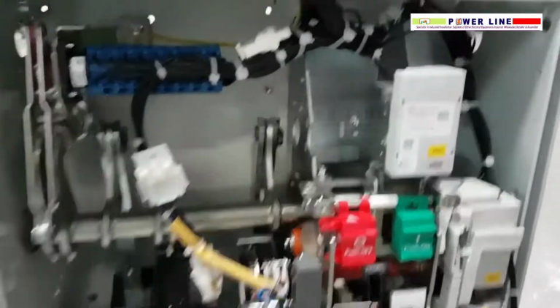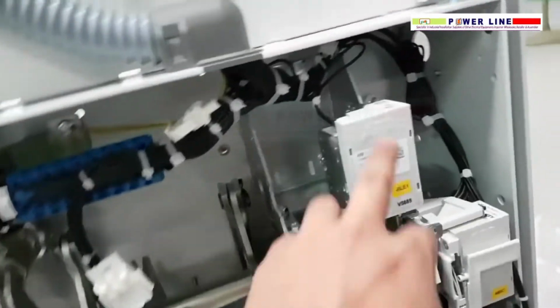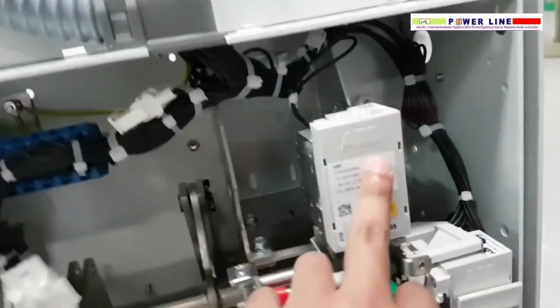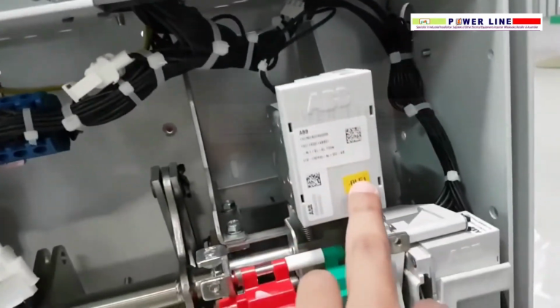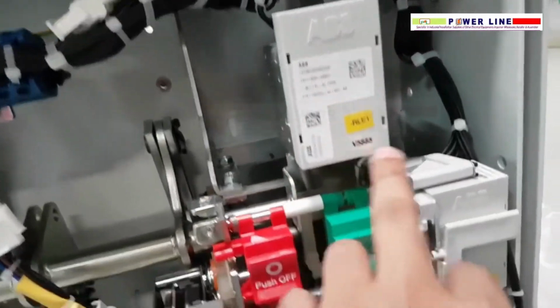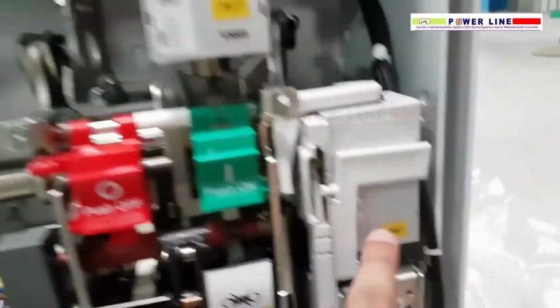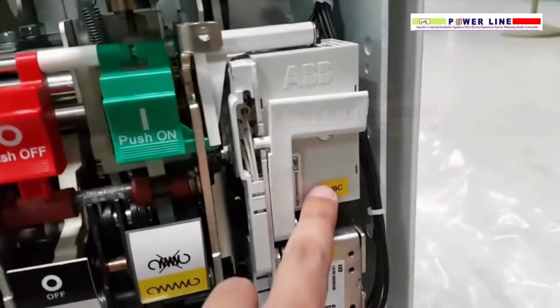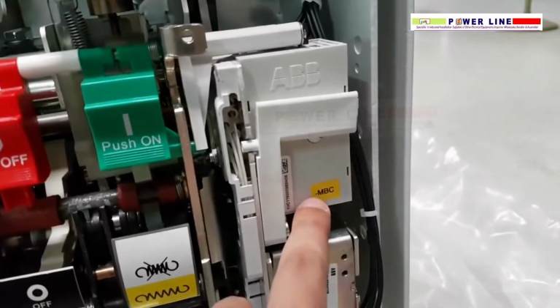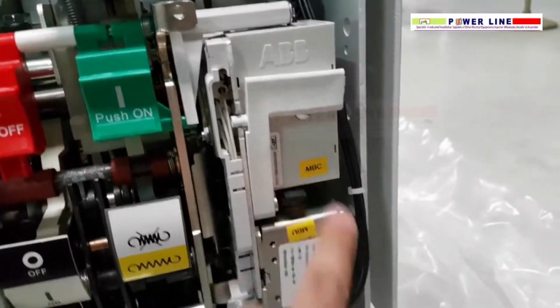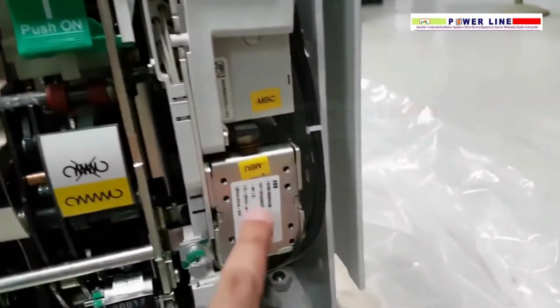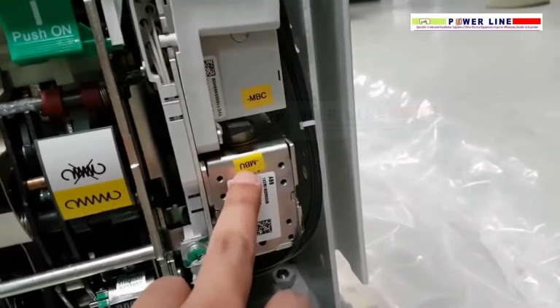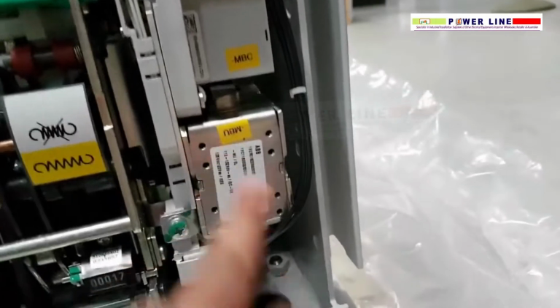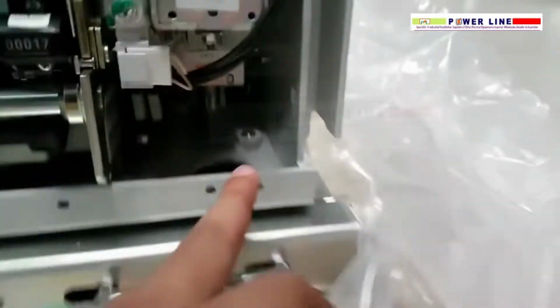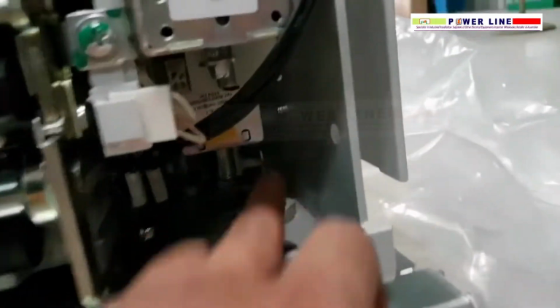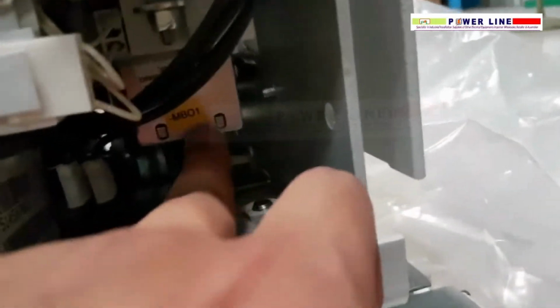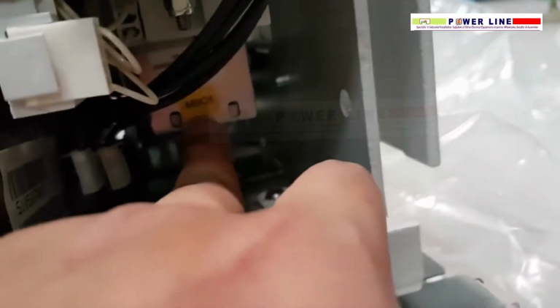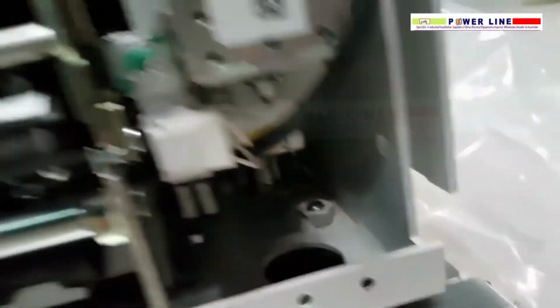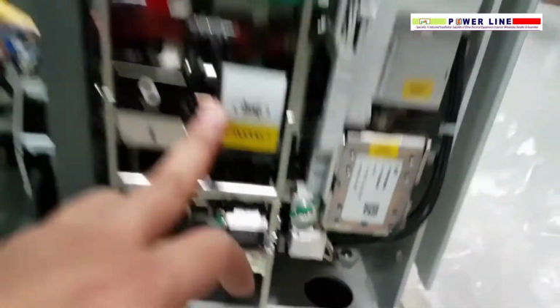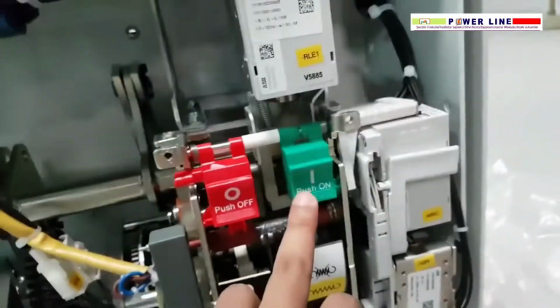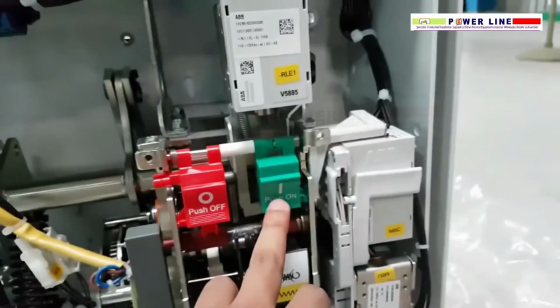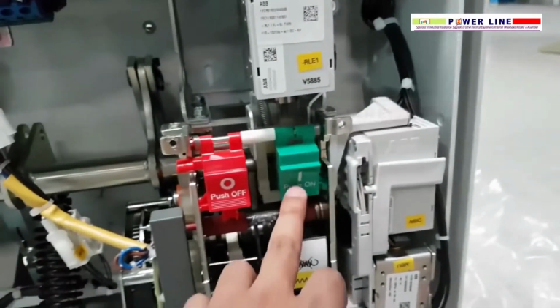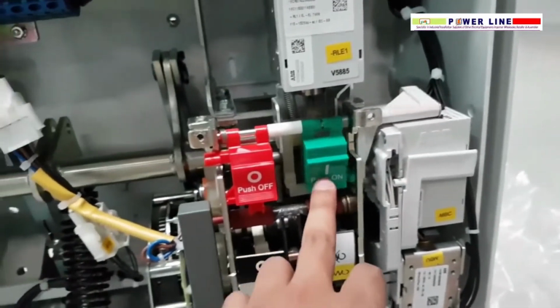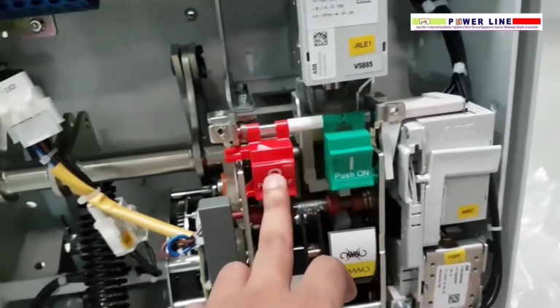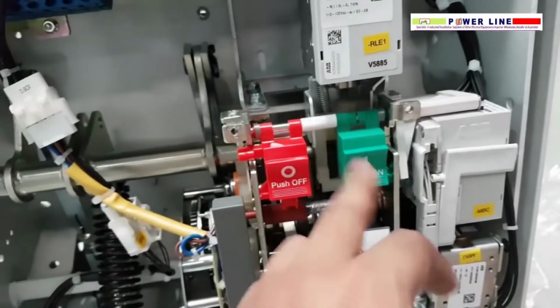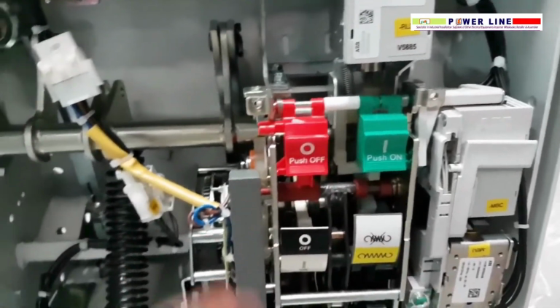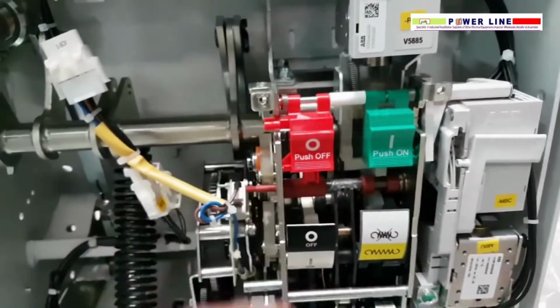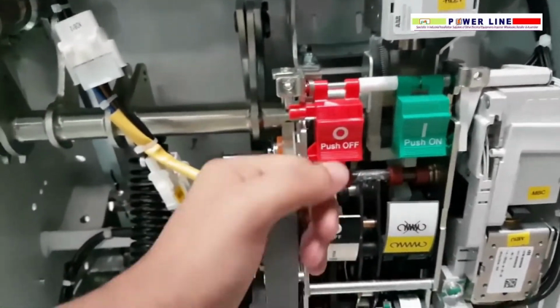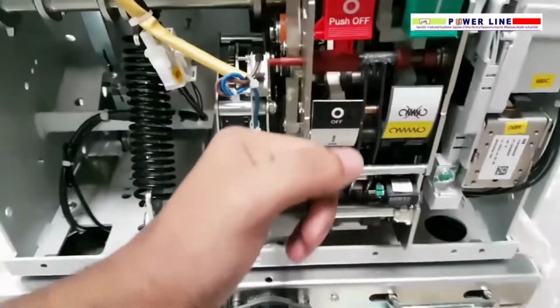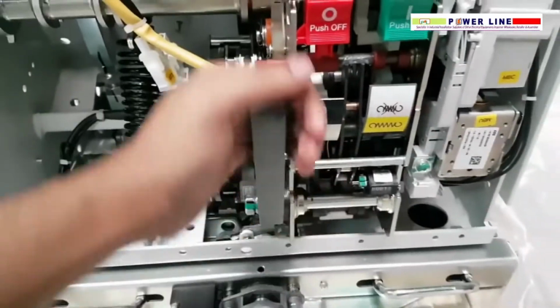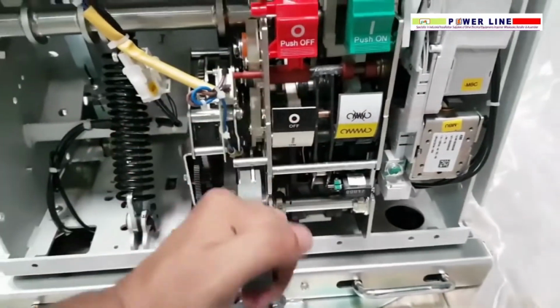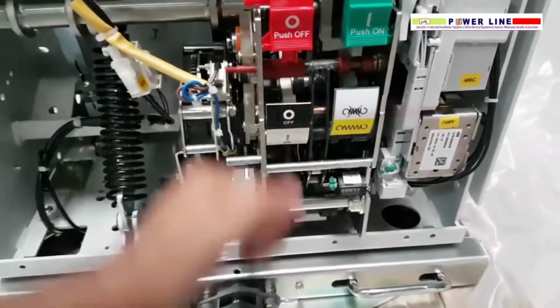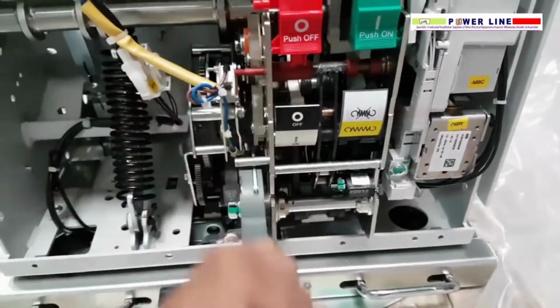This is the locking magnet RLE1, this is the closing coil, under voltage coil, and that is the opening coil. This is the push-on button, push-off button, and this is the spring charging gear.